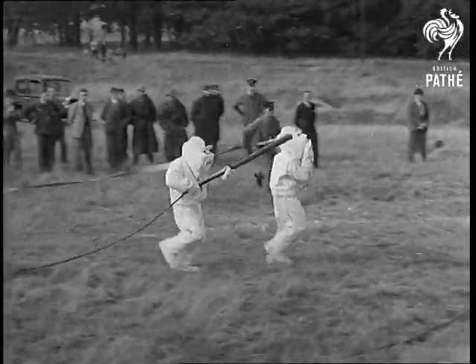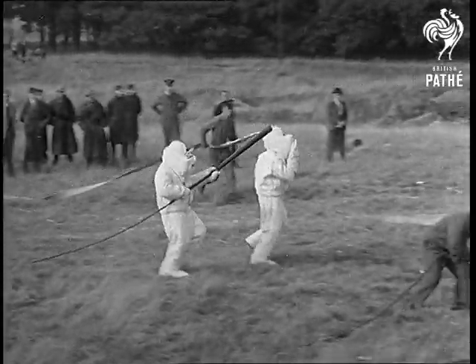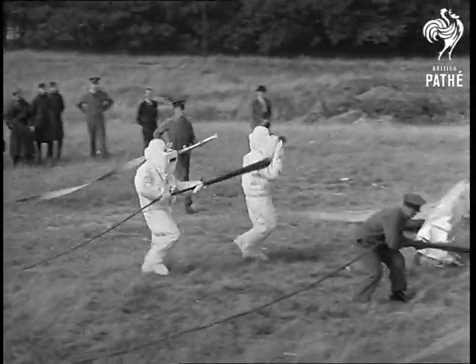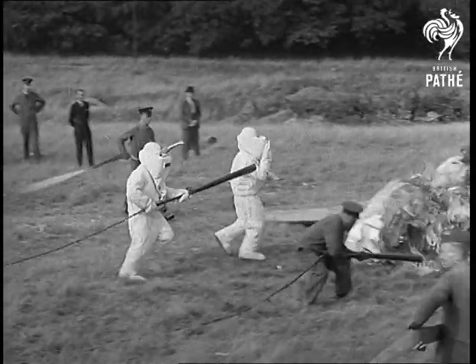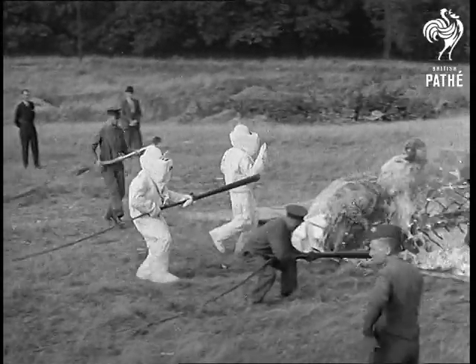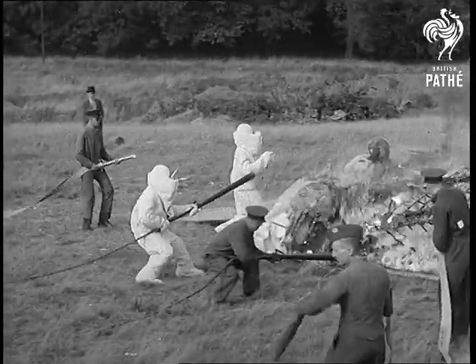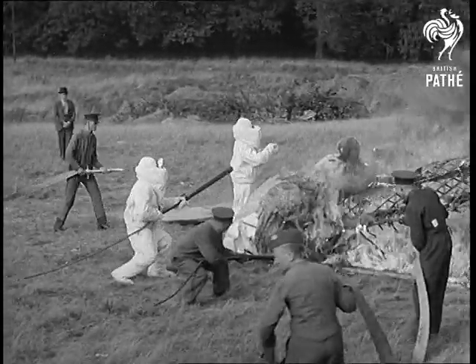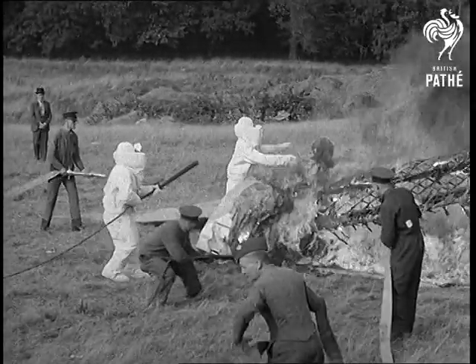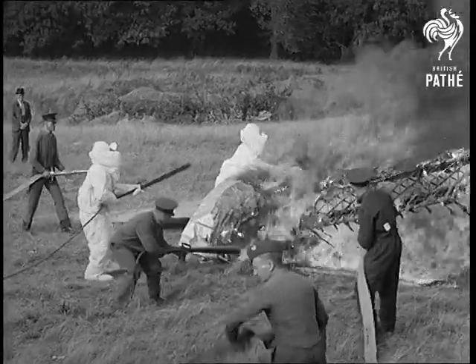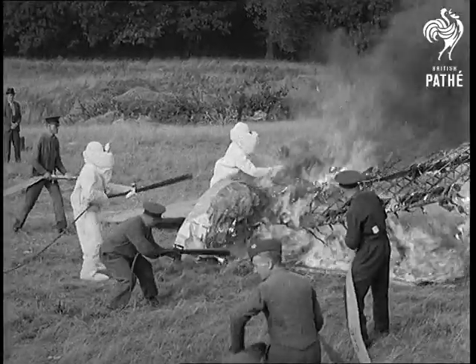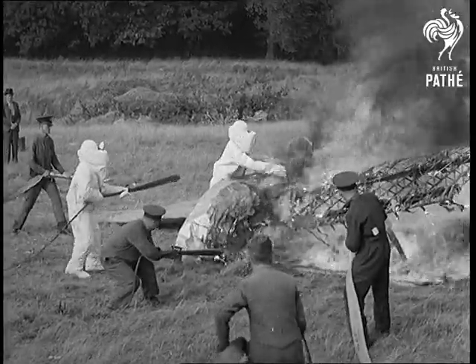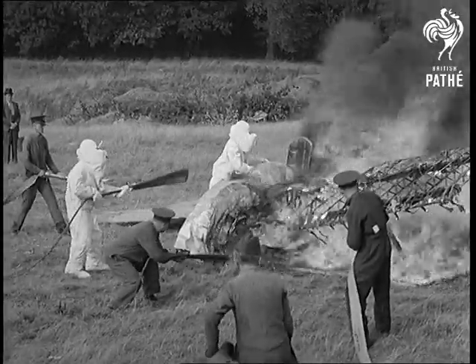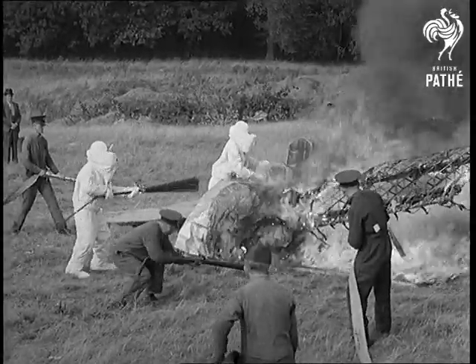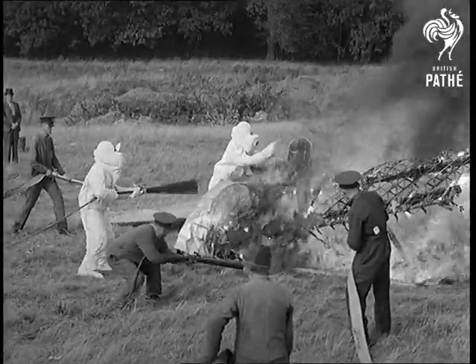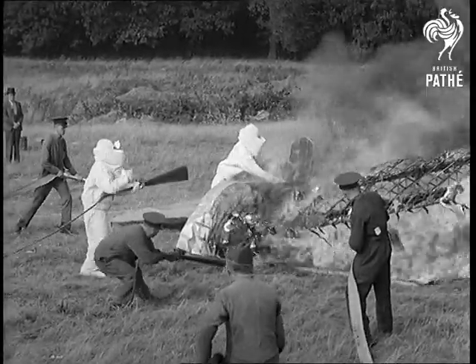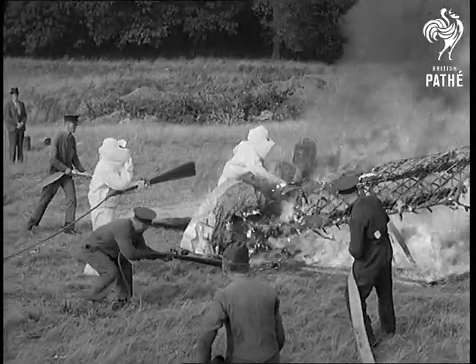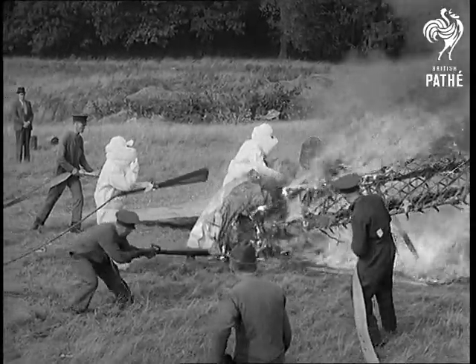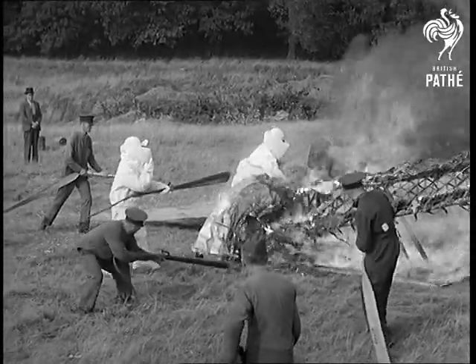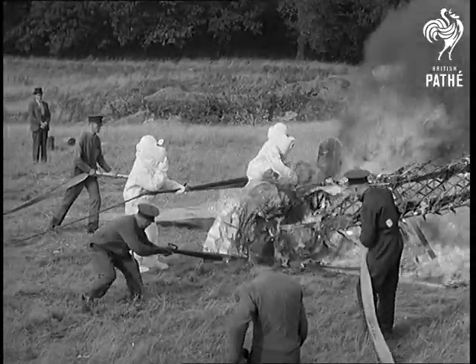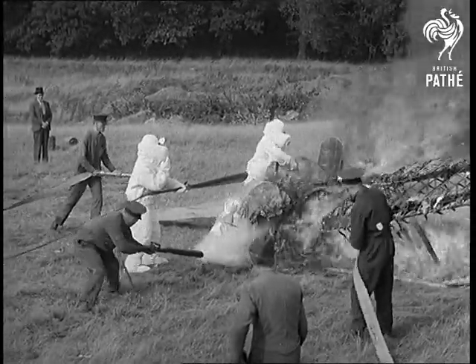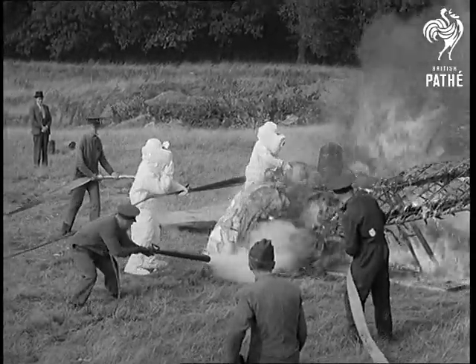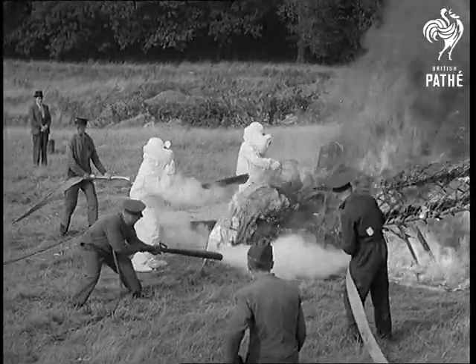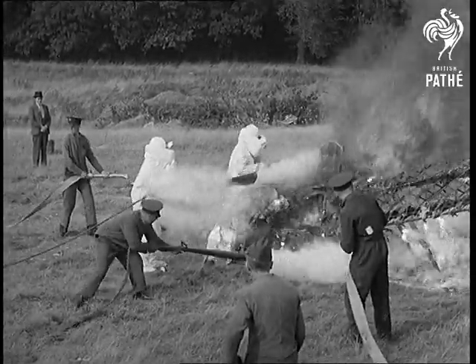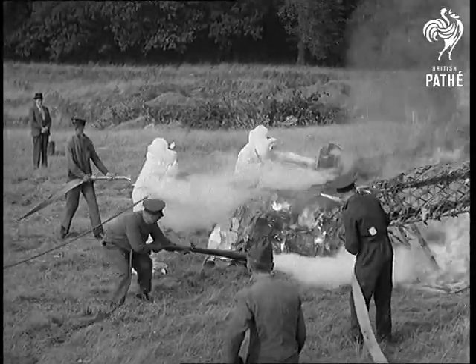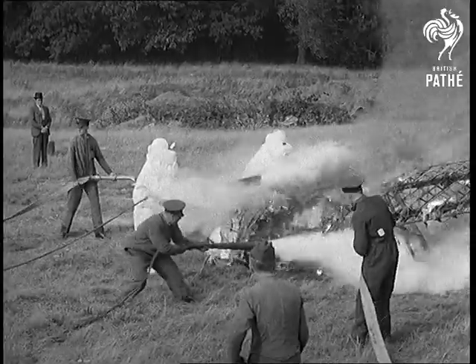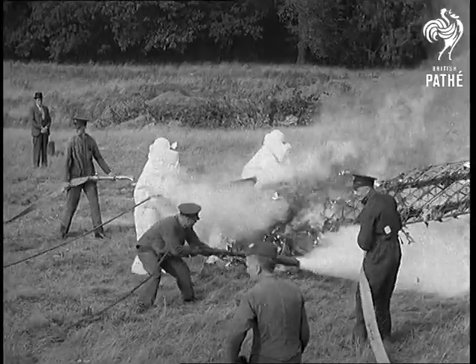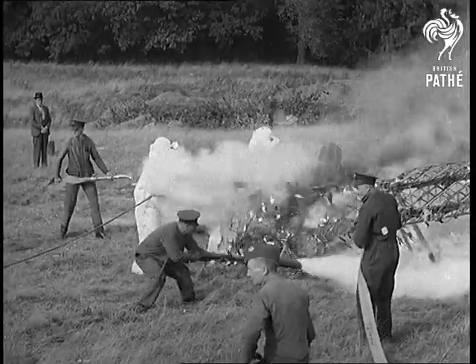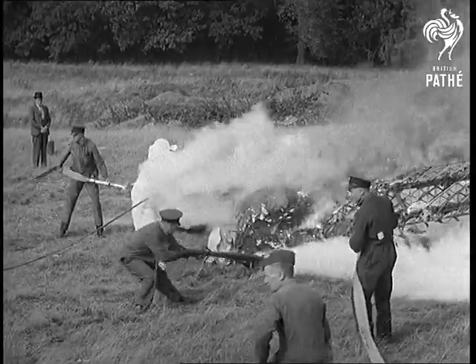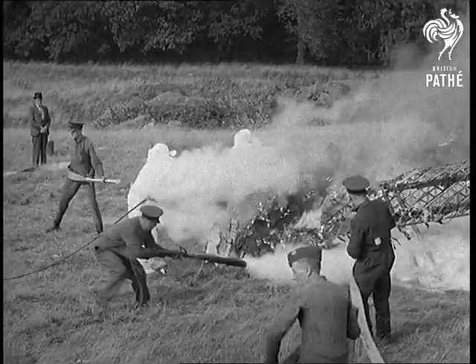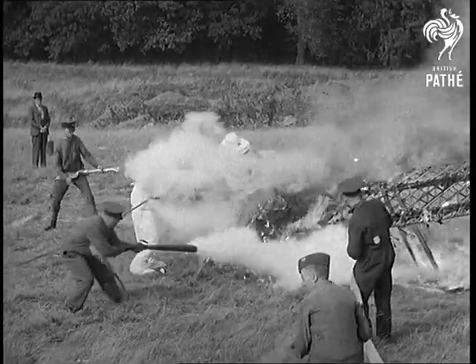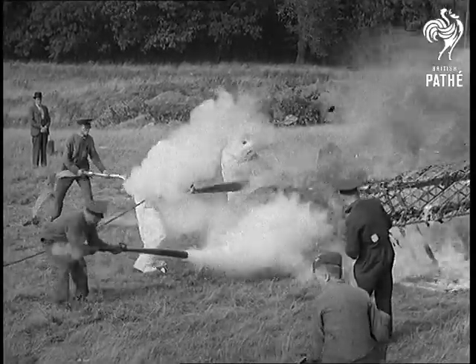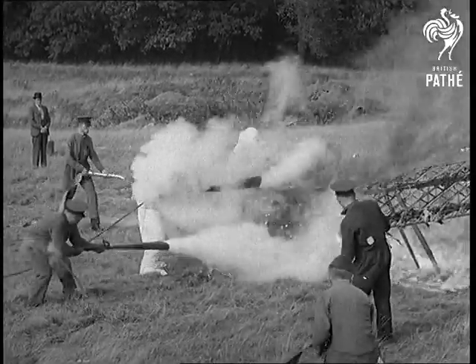They wear asbestos suits and carry foam nozzles, and the truck you saw a moment ago manufactures 2,000 gallons of foam out of 200 gallons of water. They know how to make a little drink go a long way.